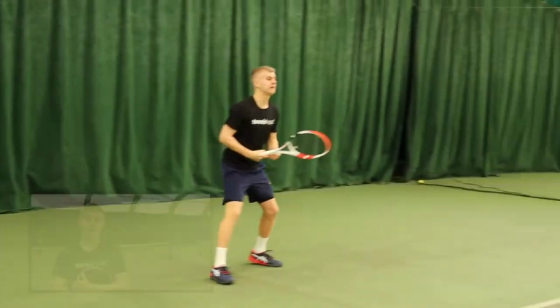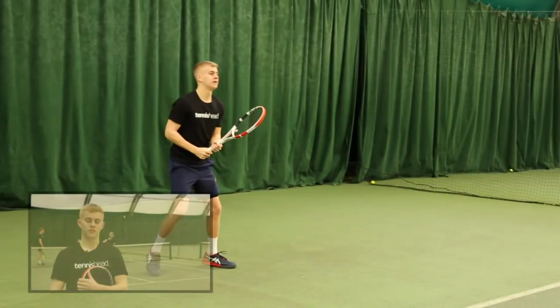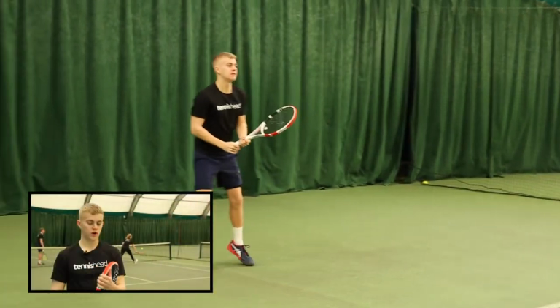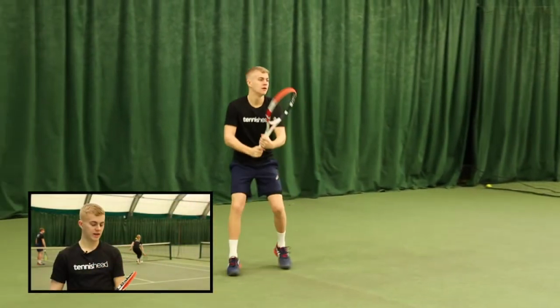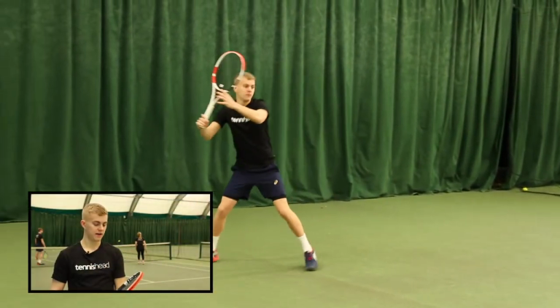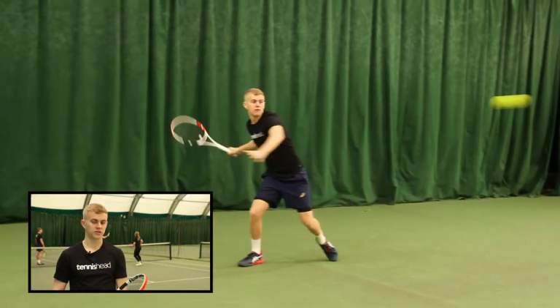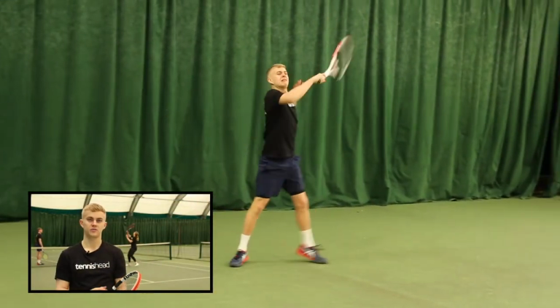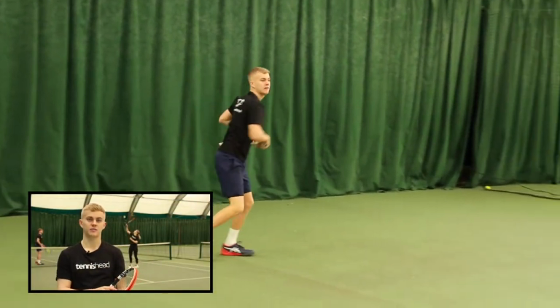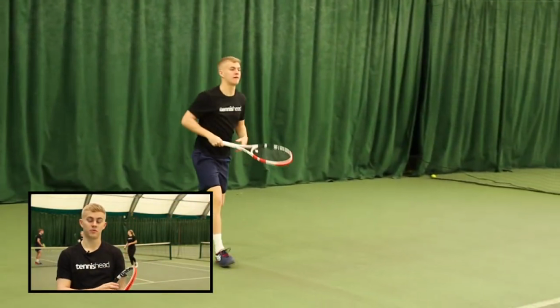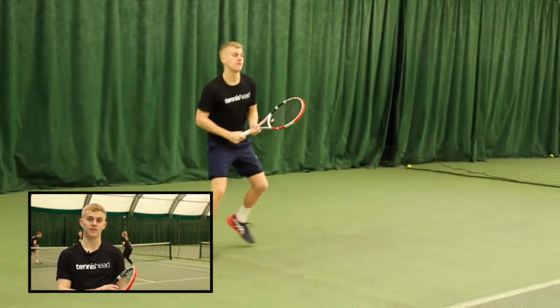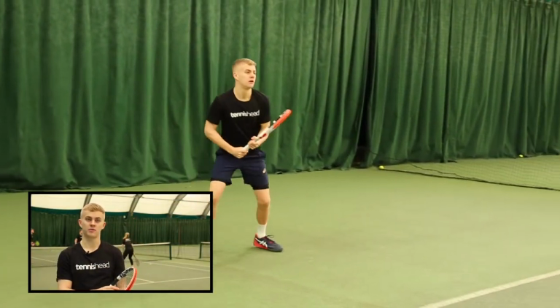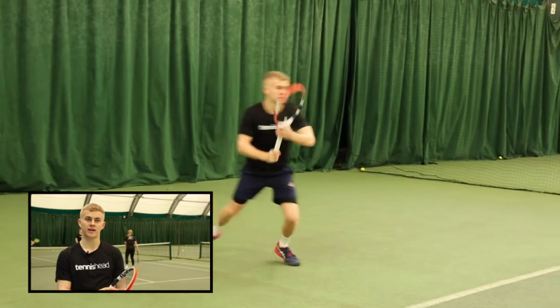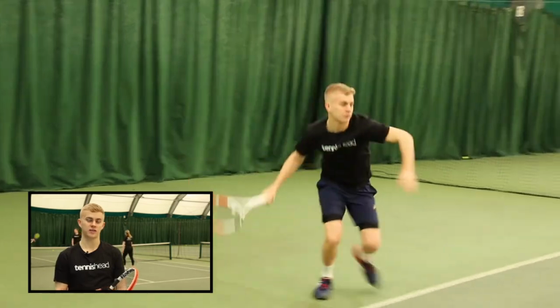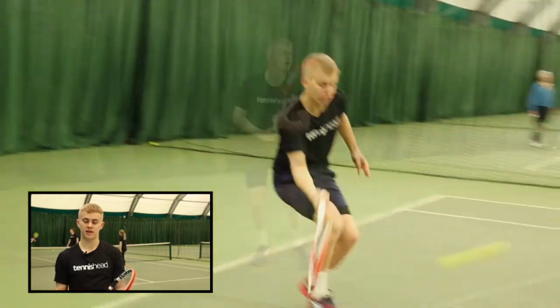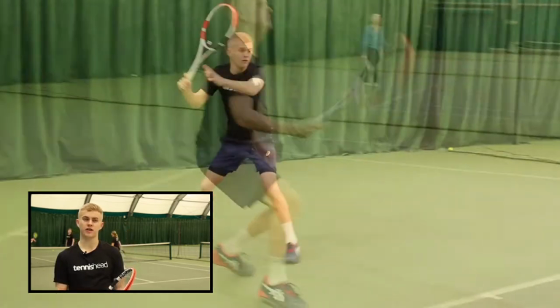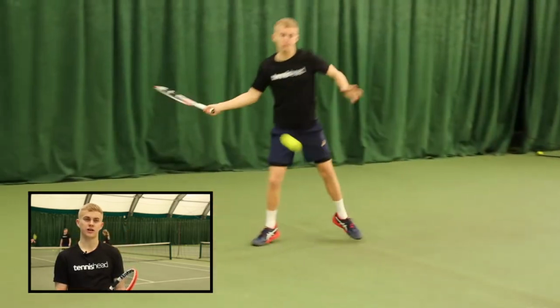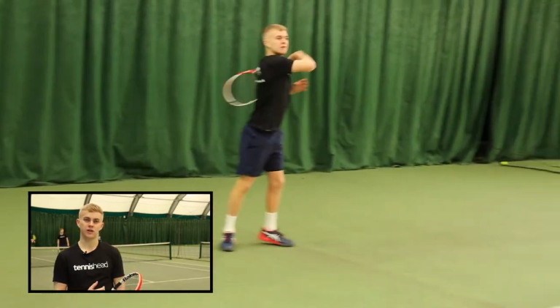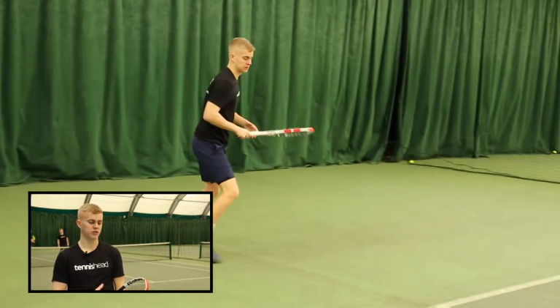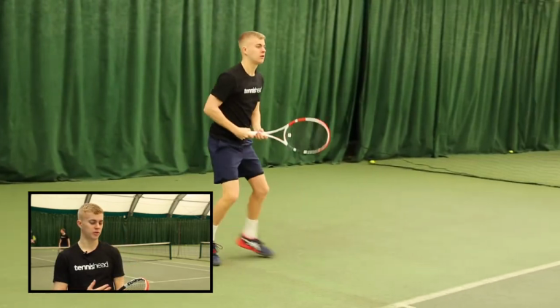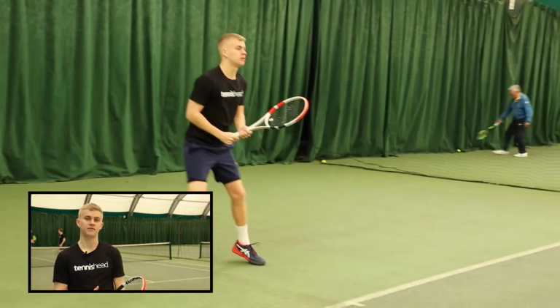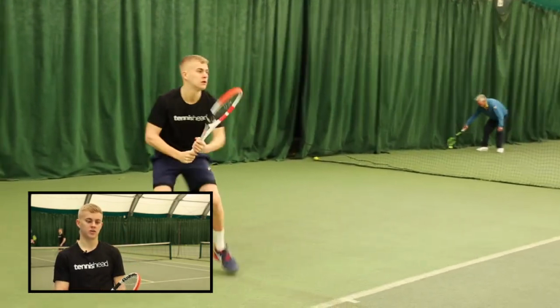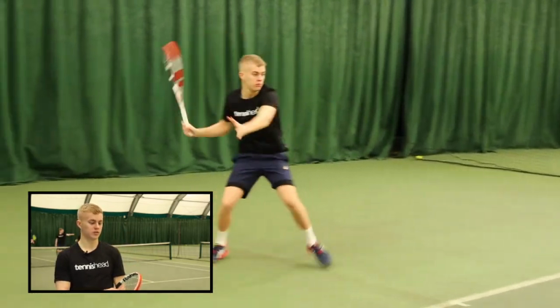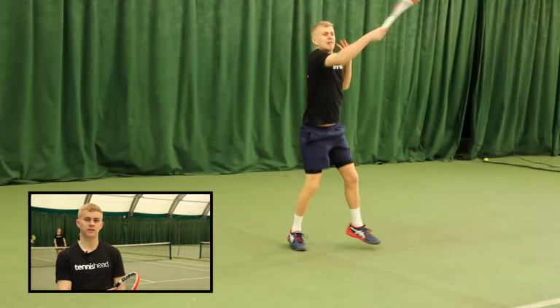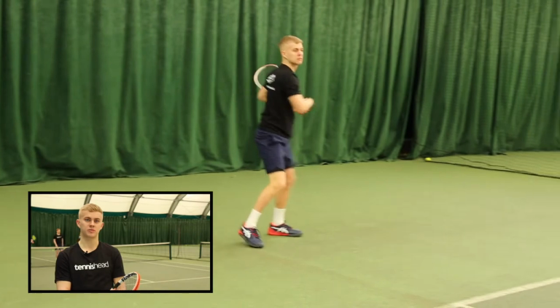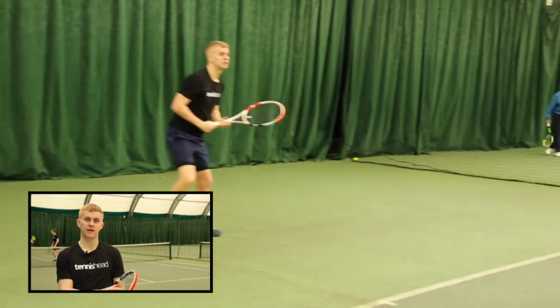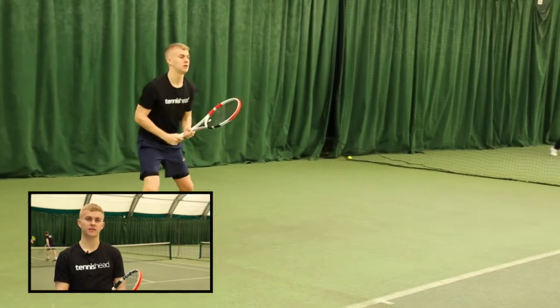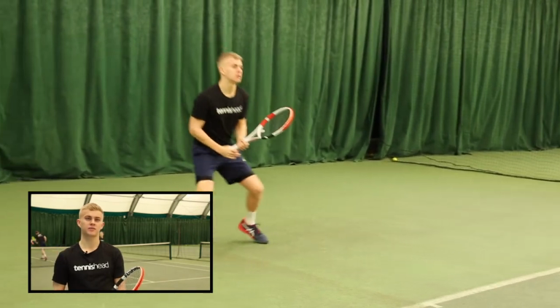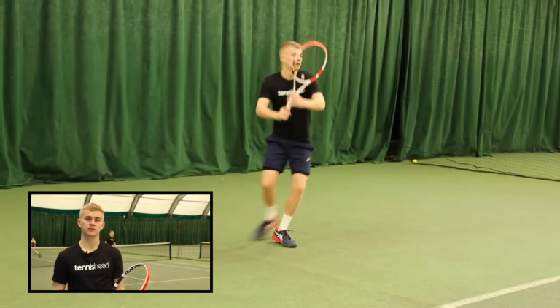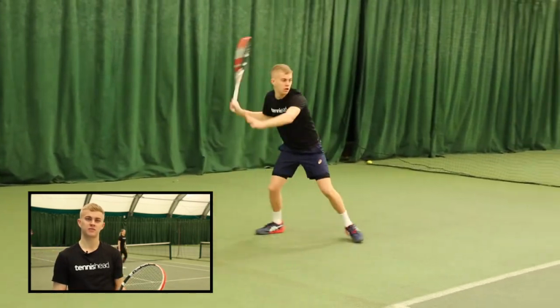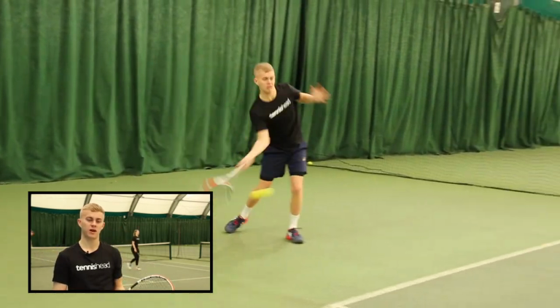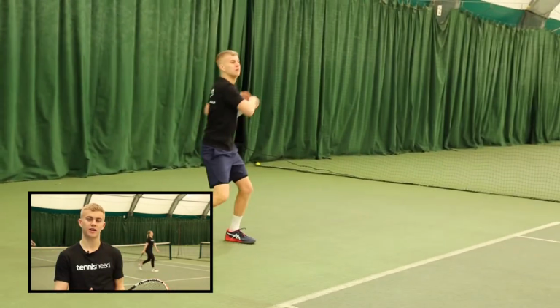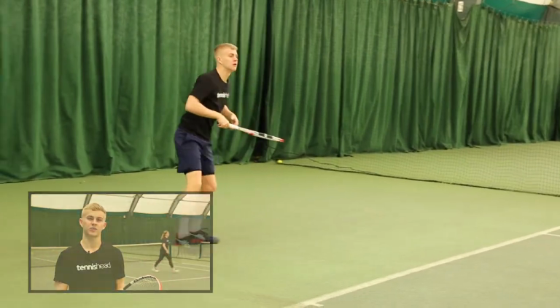I thought the racket was quite stiff. I found if I wasn't hitting the ball on the sweet spot of the racket I wasn't getting the nice shot that I usually like when I use the Pure Drive. The sweet spot I found is a lot bigger on that one, so I found this one quite hard to get a clean shot.